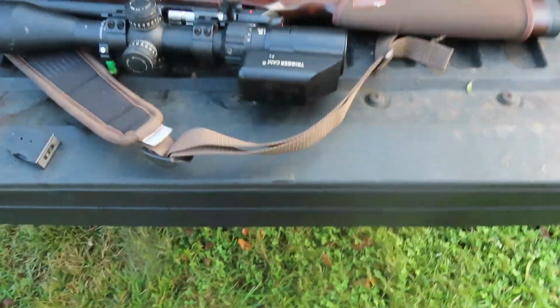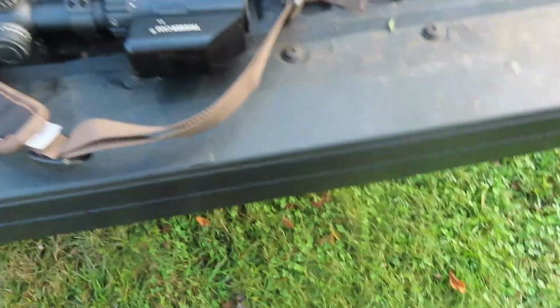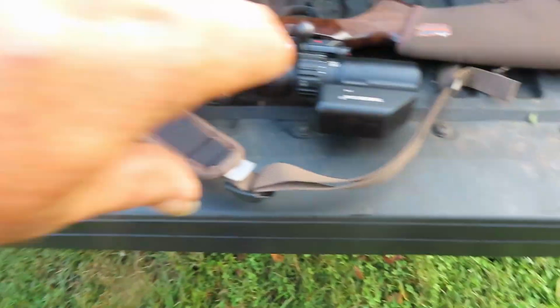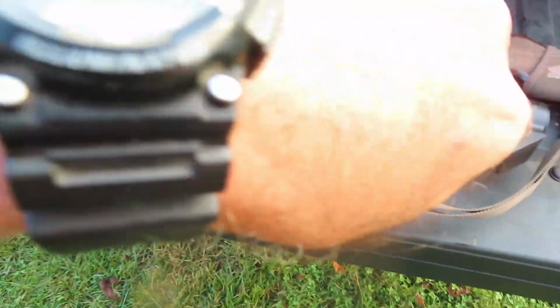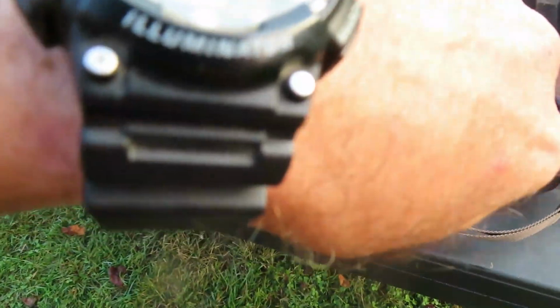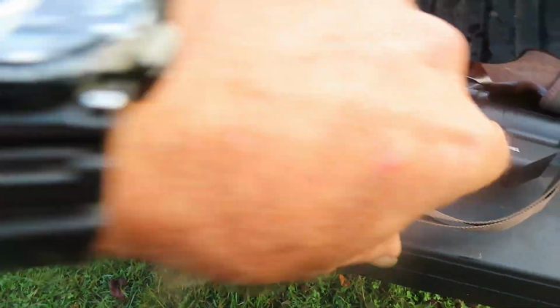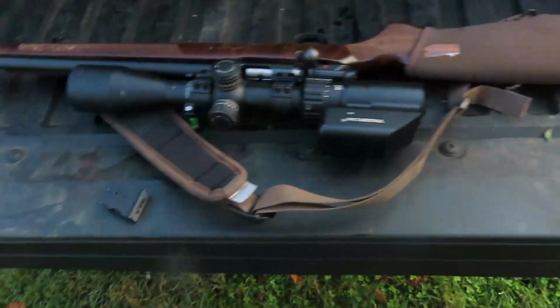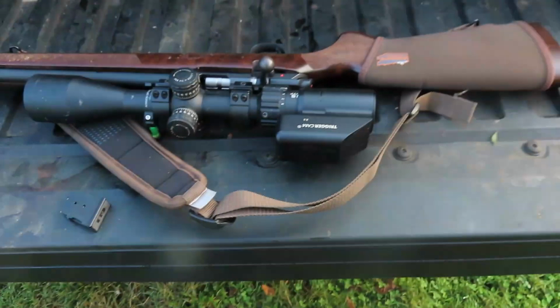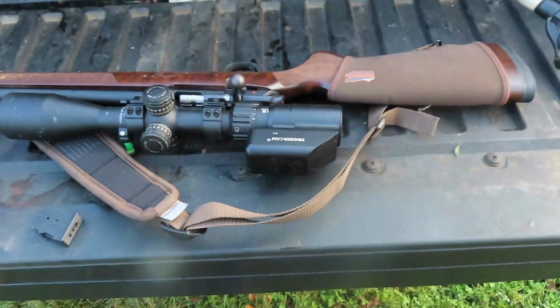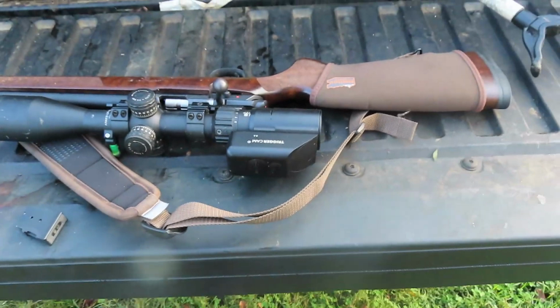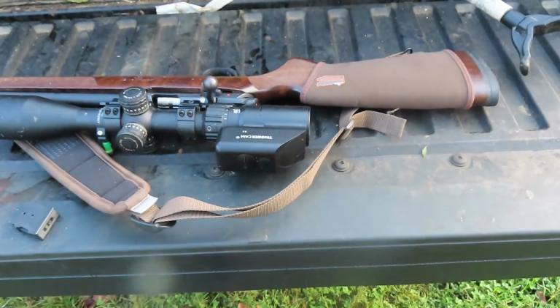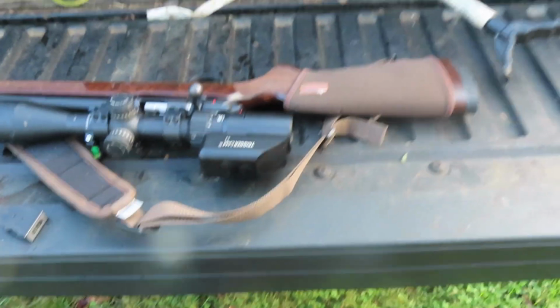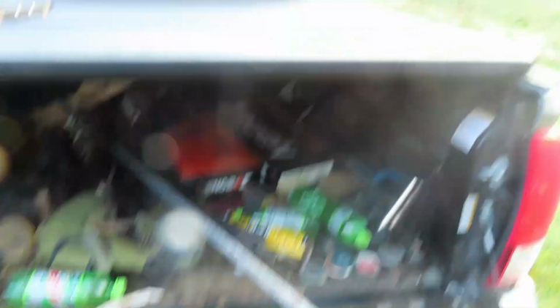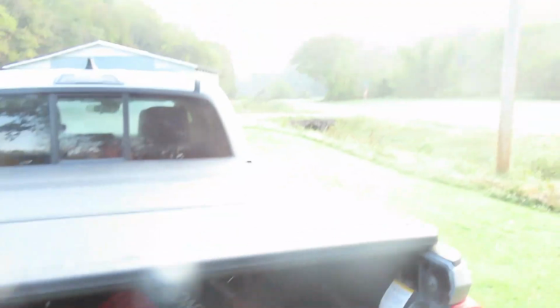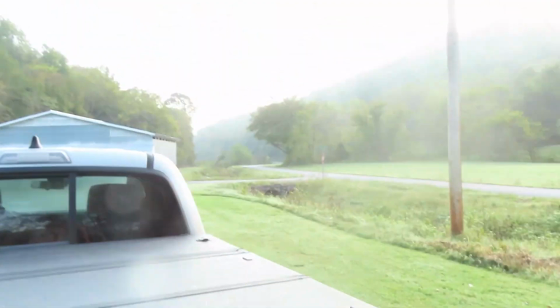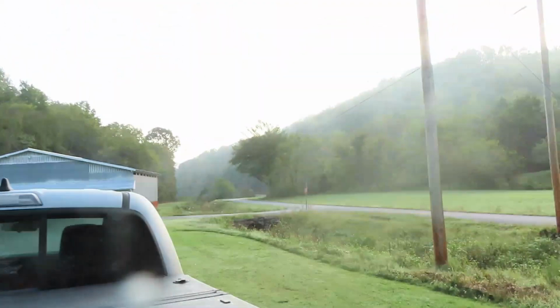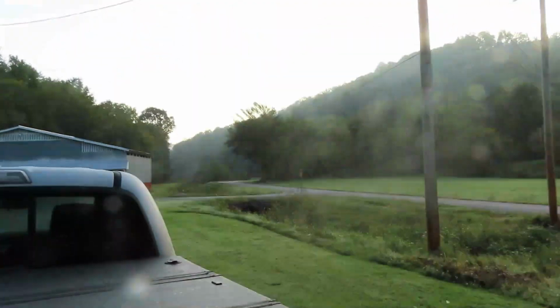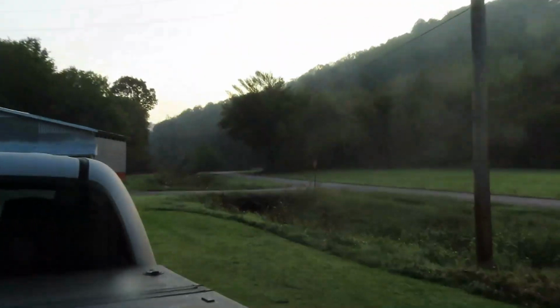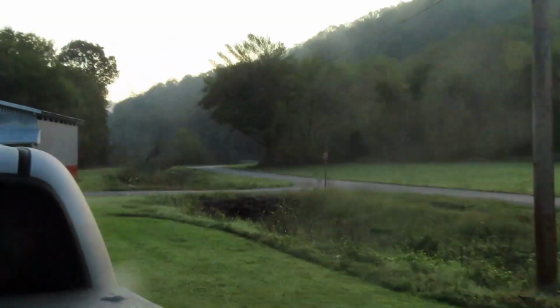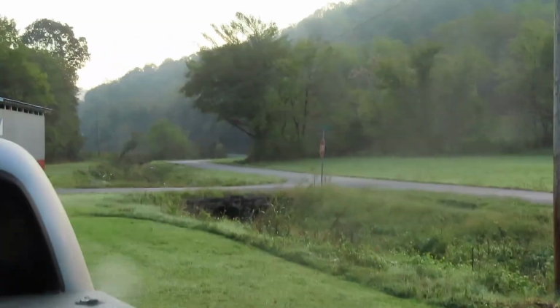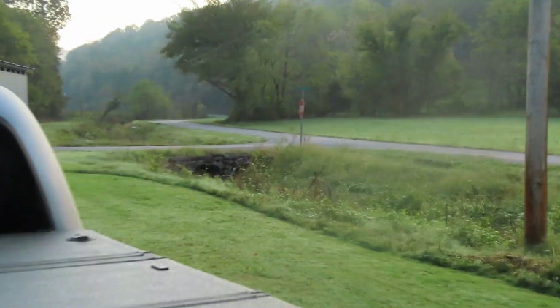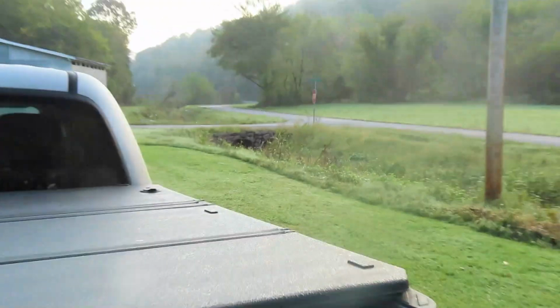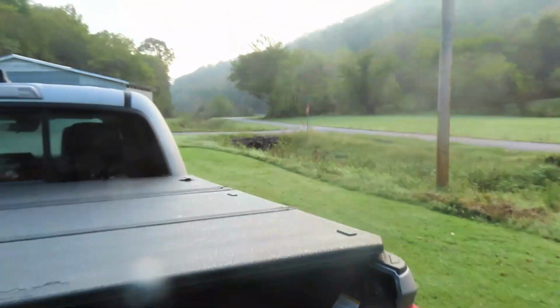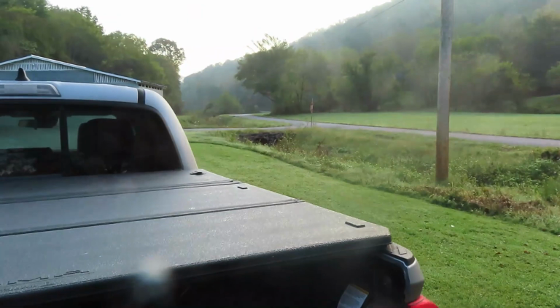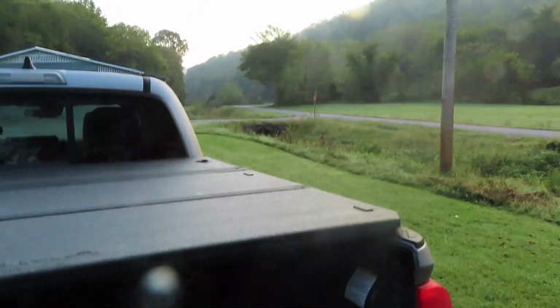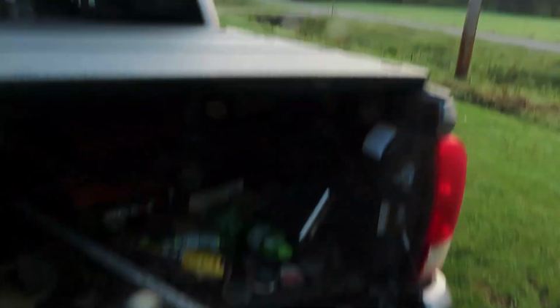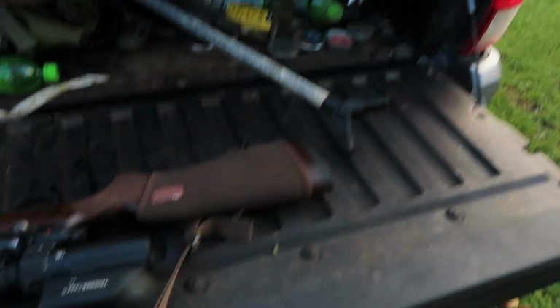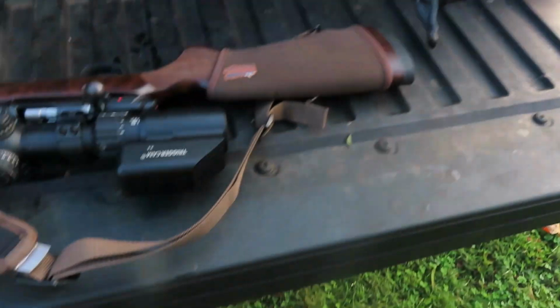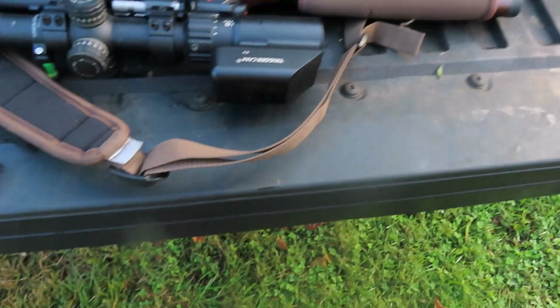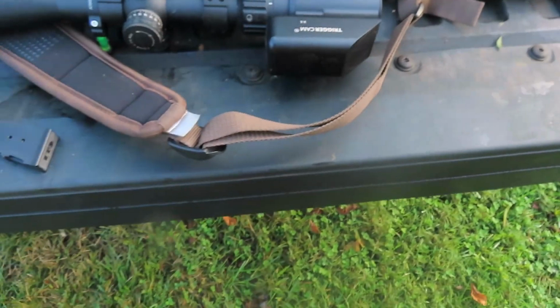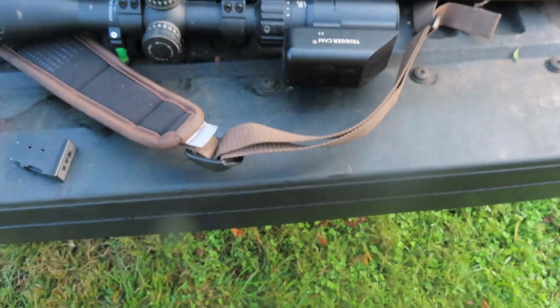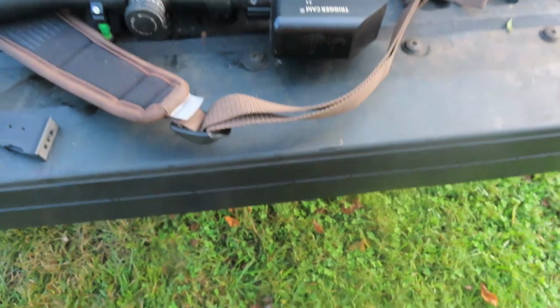All right boys, October the 4th, 7:35. No hunting this morning, but now I've seen five squirrels down yonder. Cross is going to get something deep.